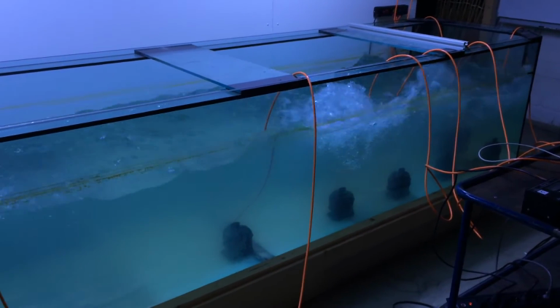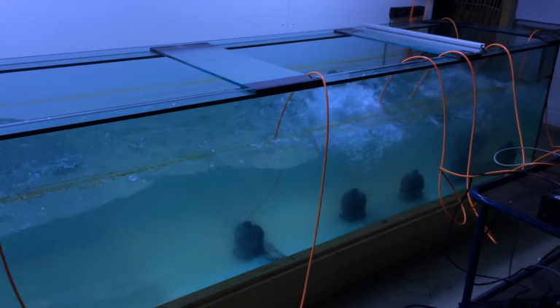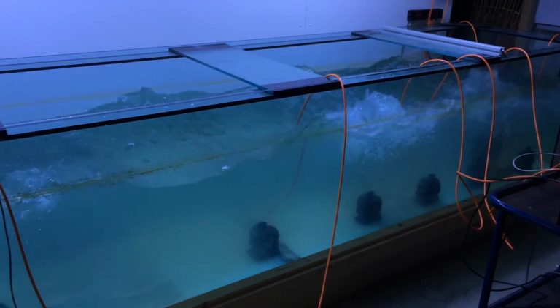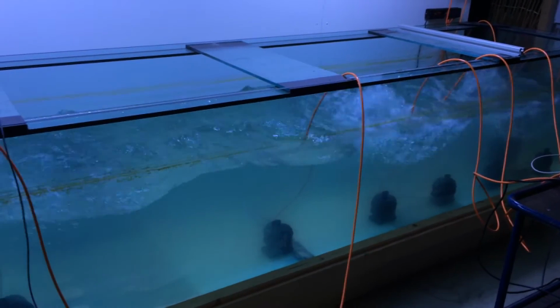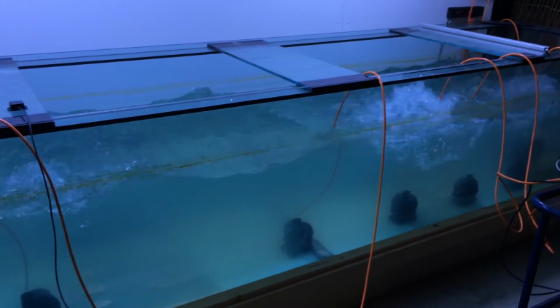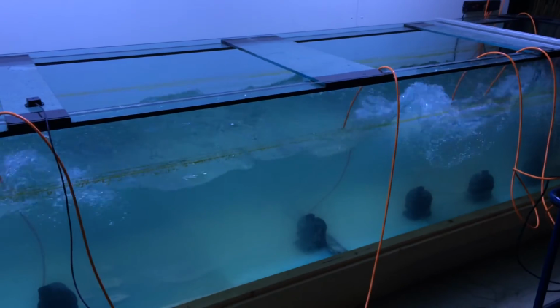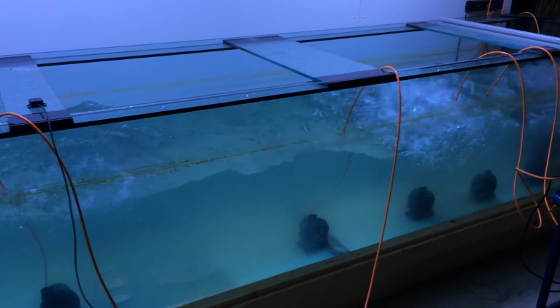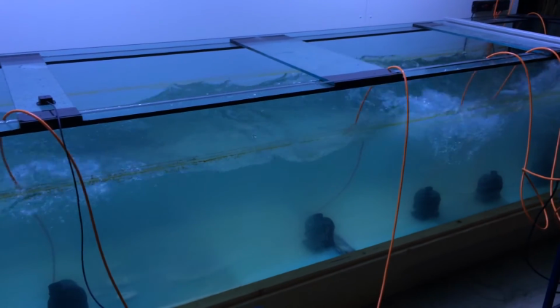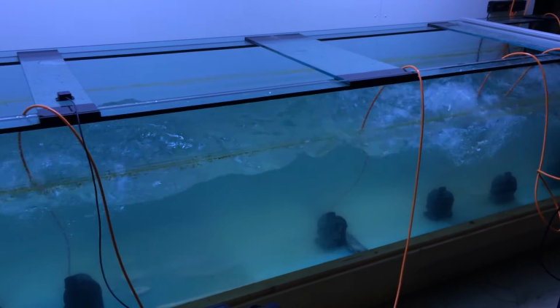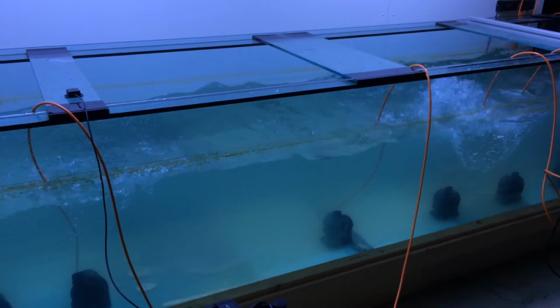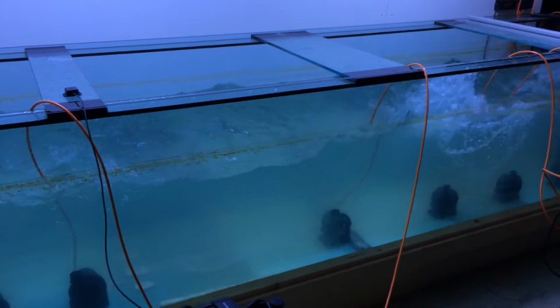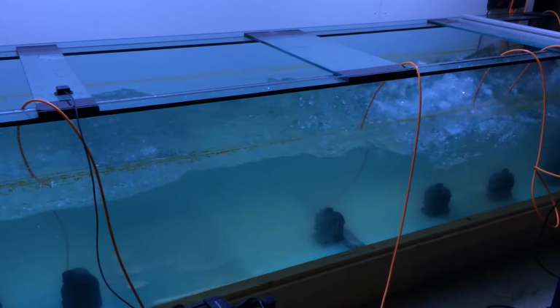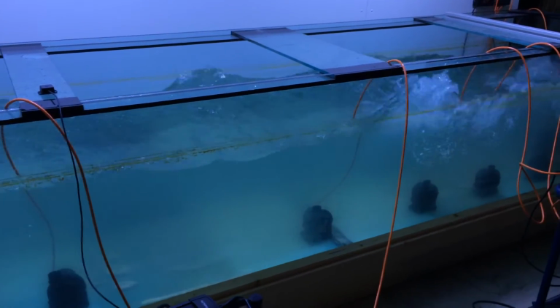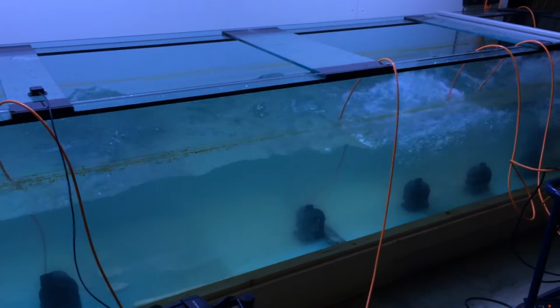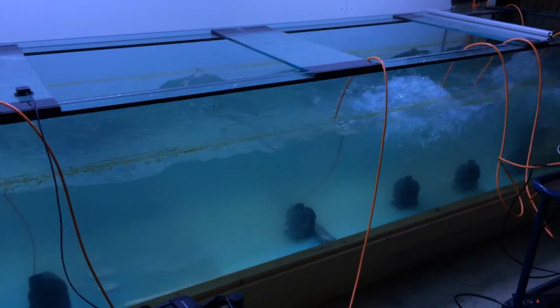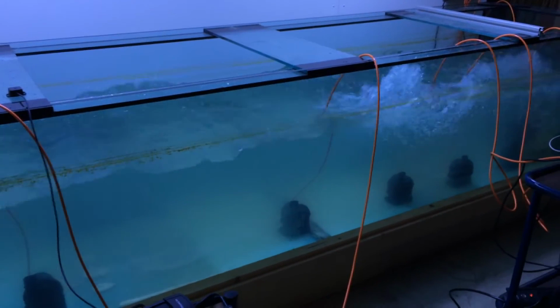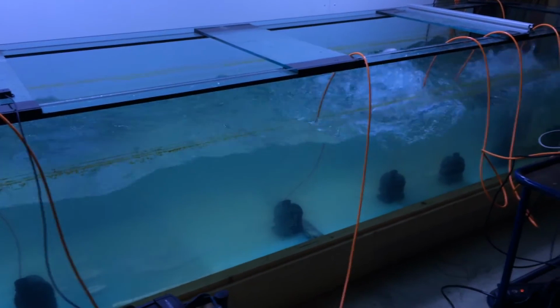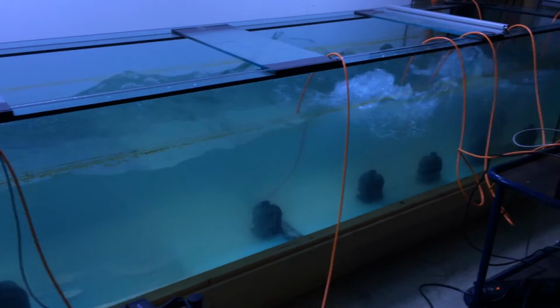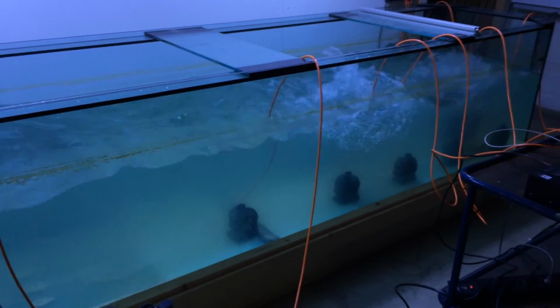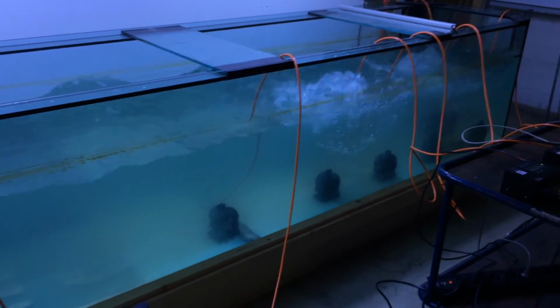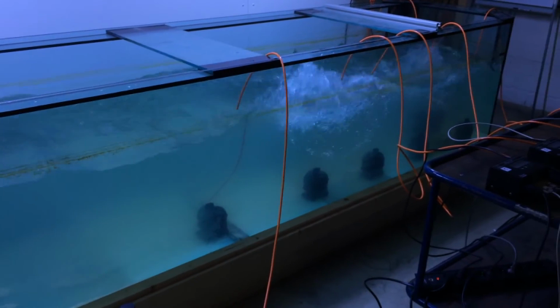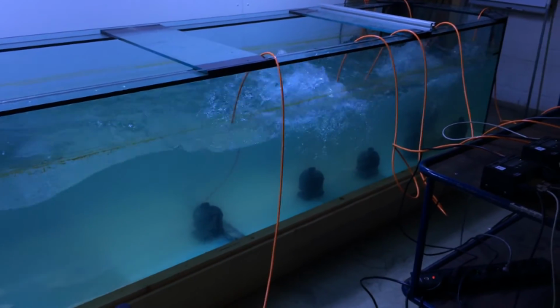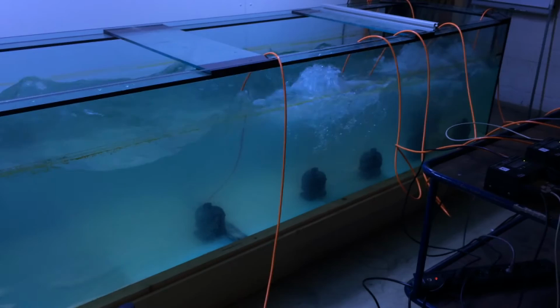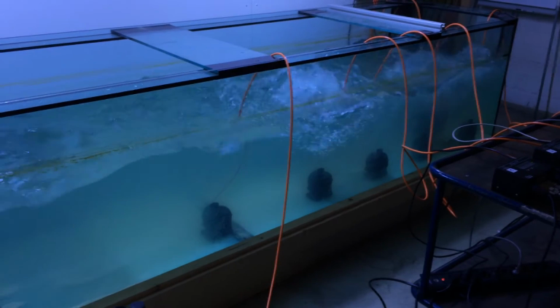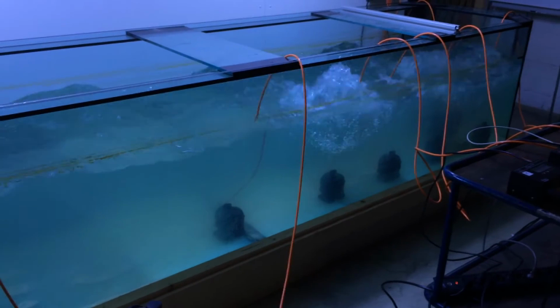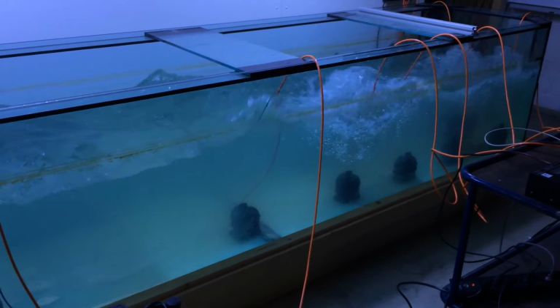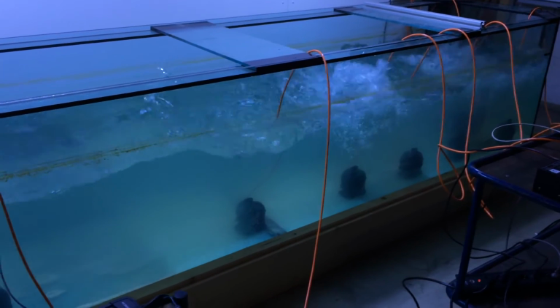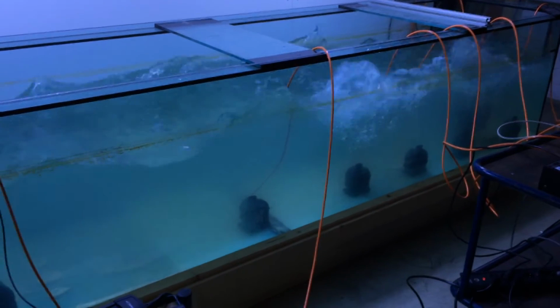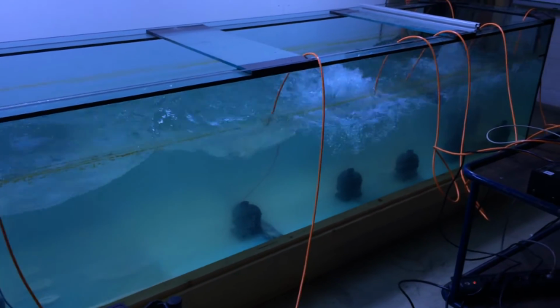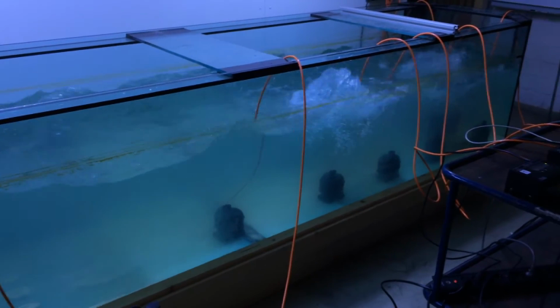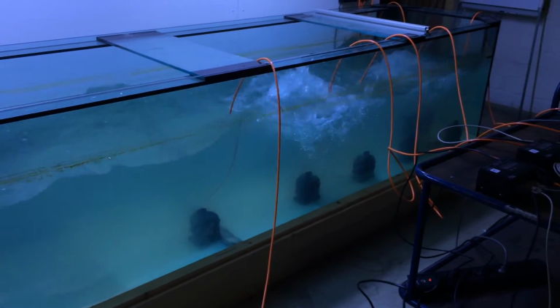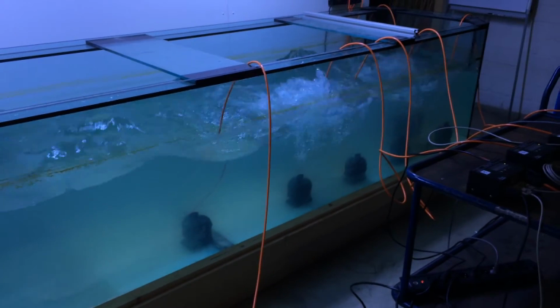All the pumps are controlled by the ACS. That means in case of a power failure, the ACS automatically switches the relay and notifies you of the alarm.